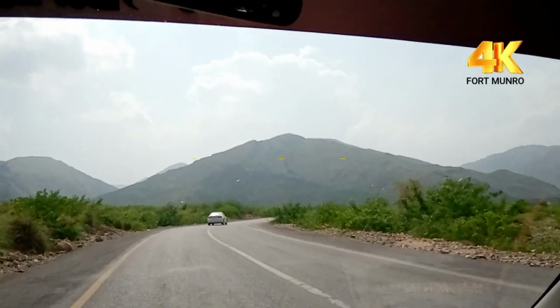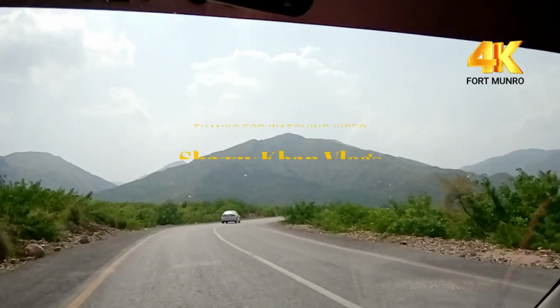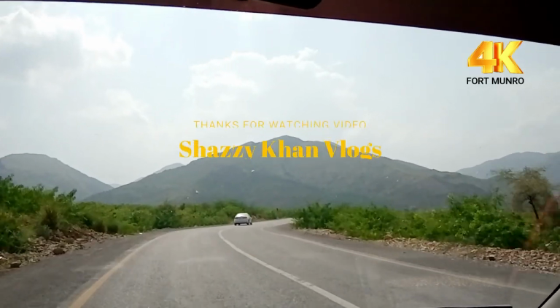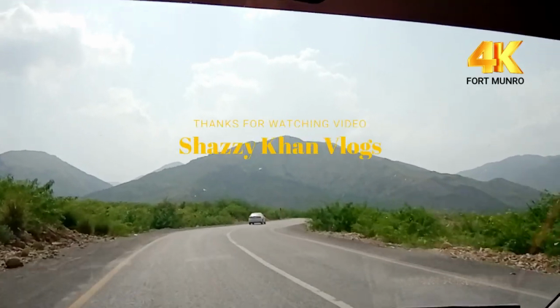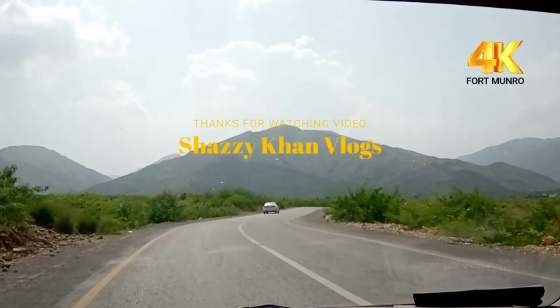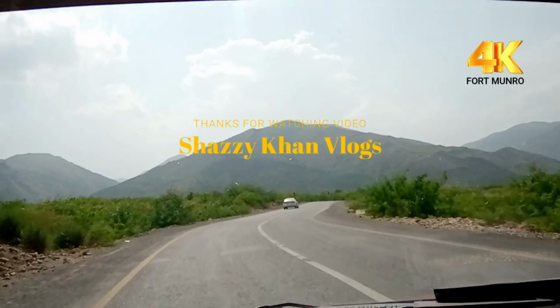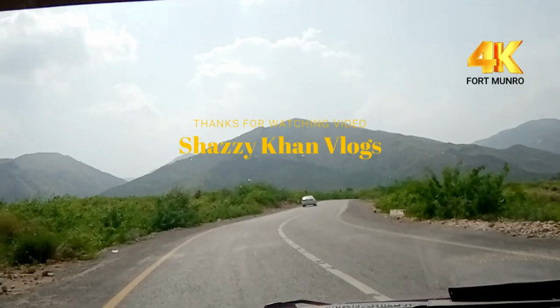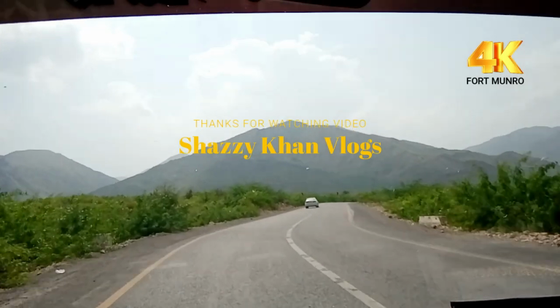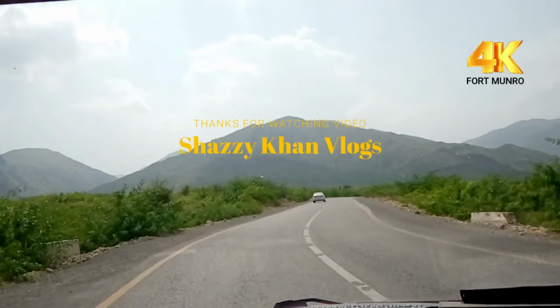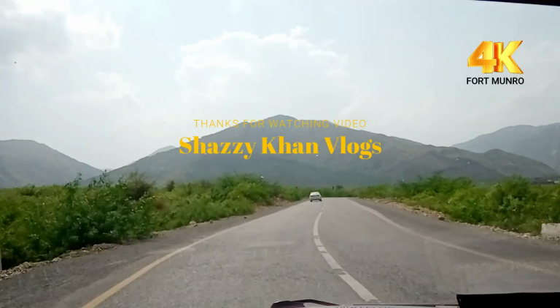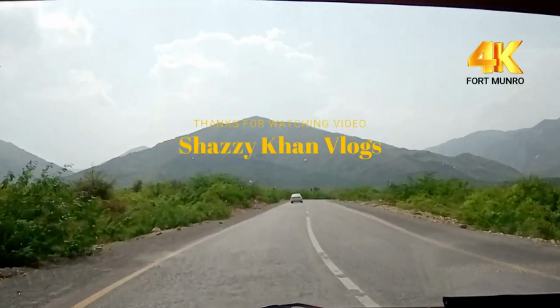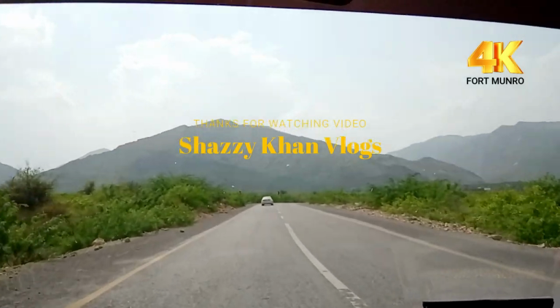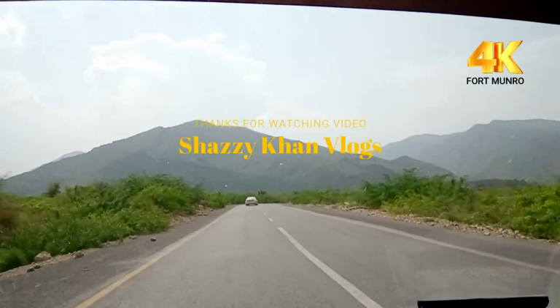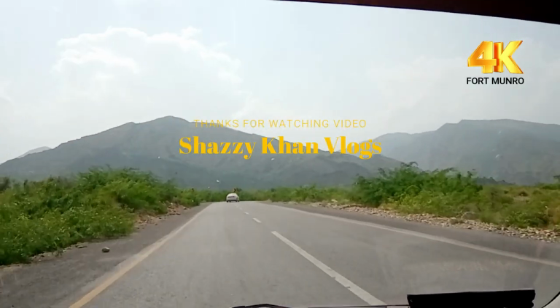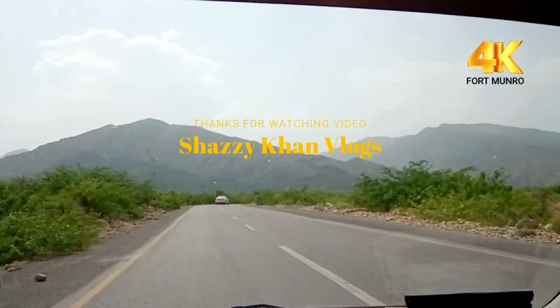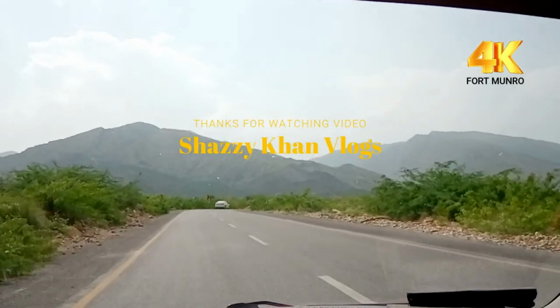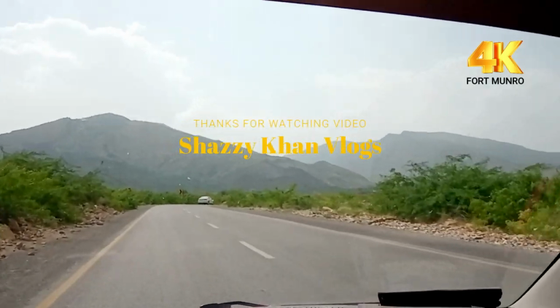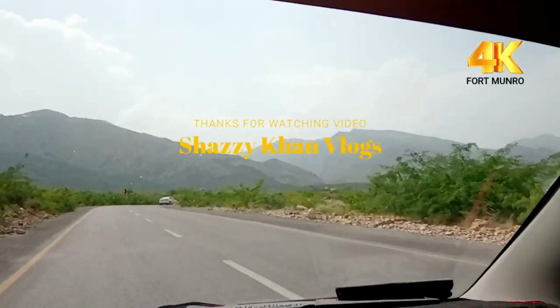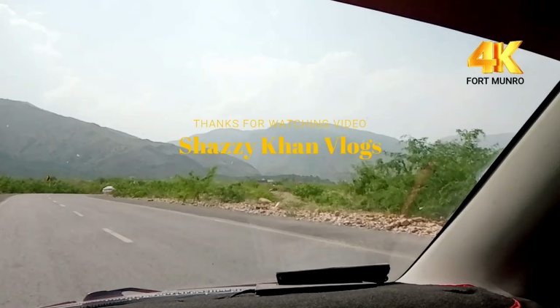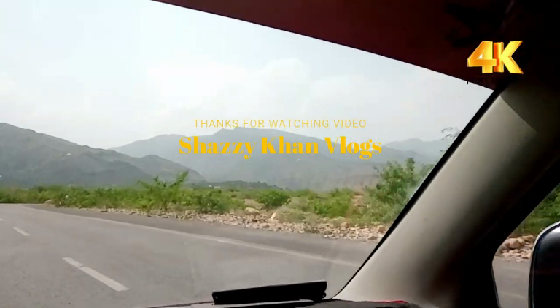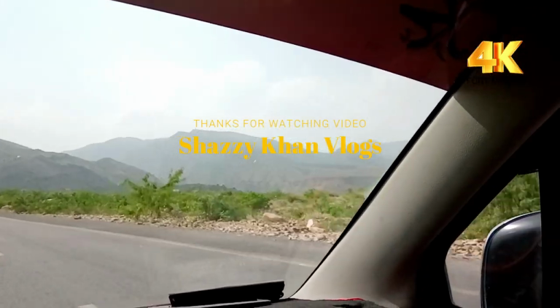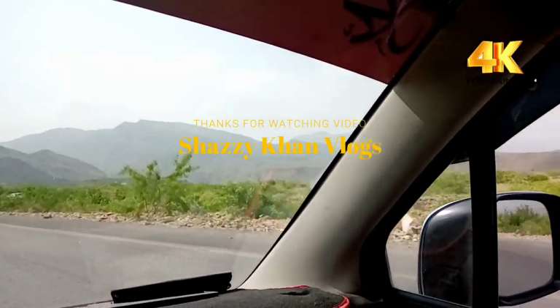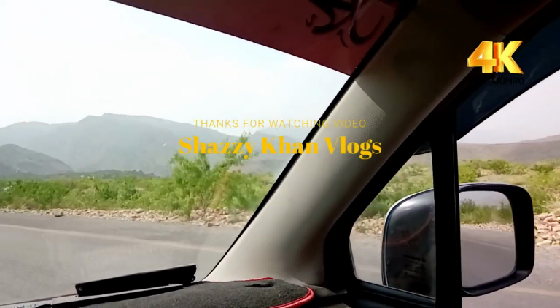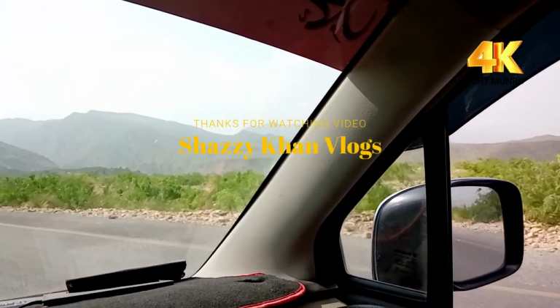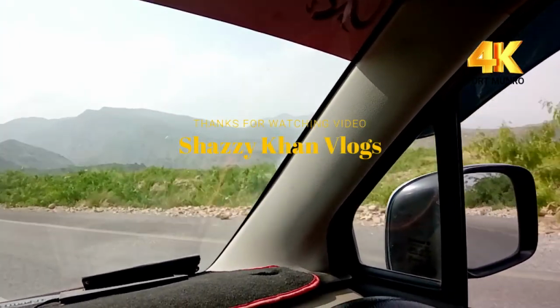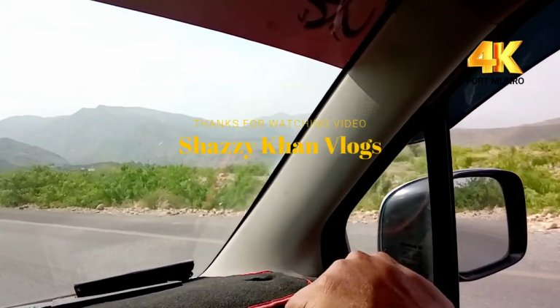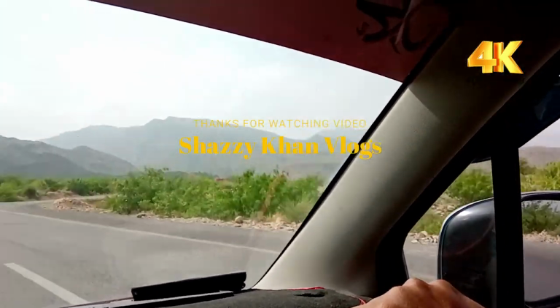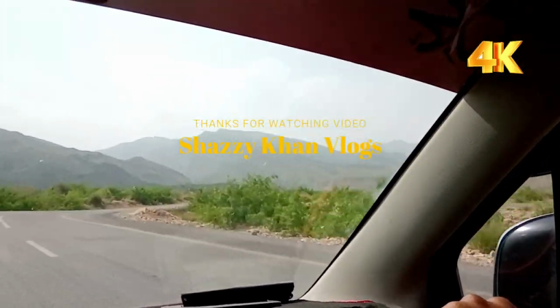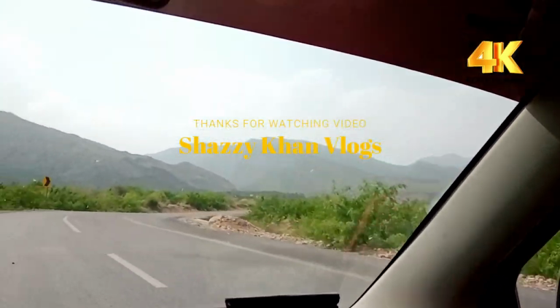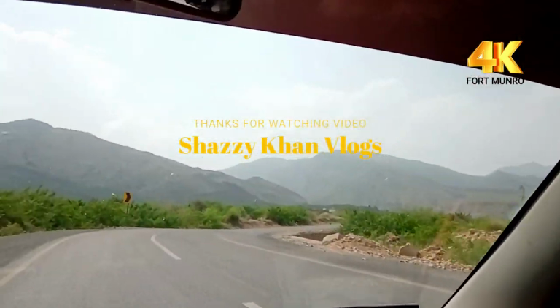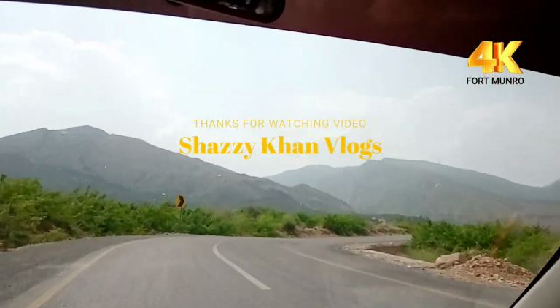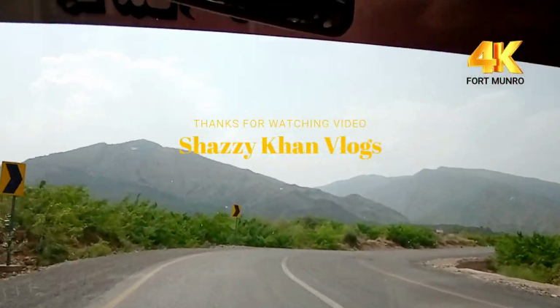So friends, this was my video. I hope you all liked it. Please subscribe to my channel, like, comment, and share my video, and keep following my channel. Thank you so much.